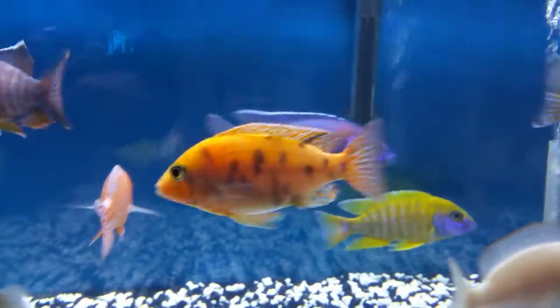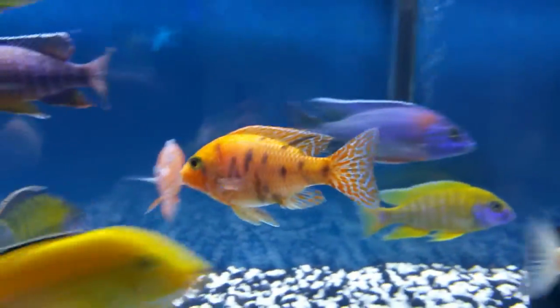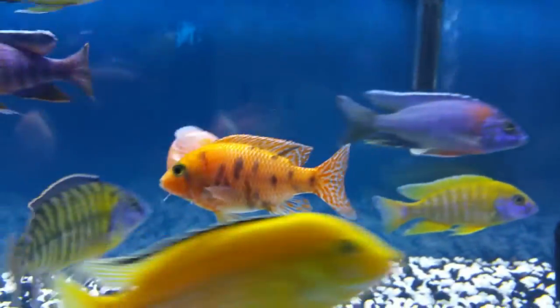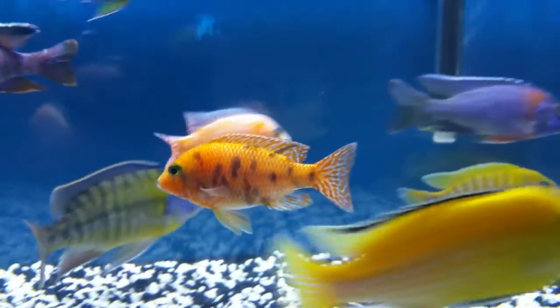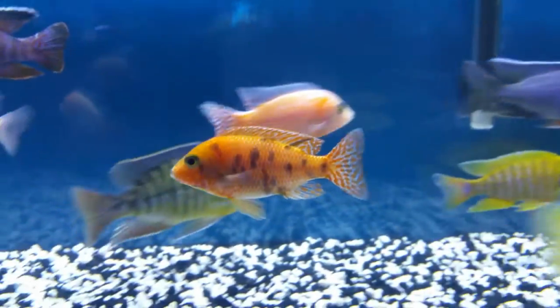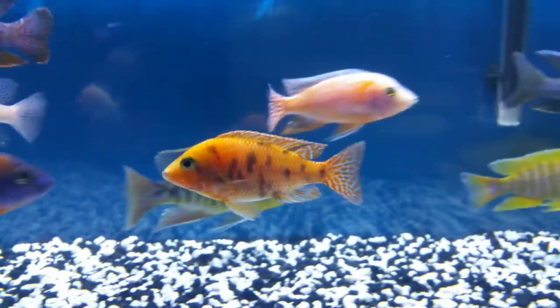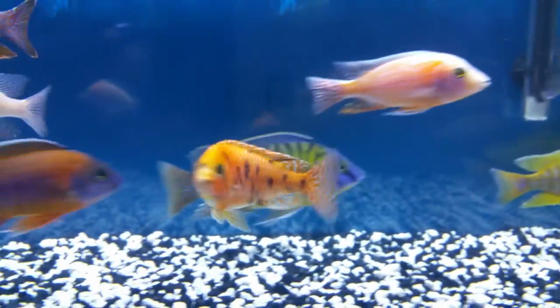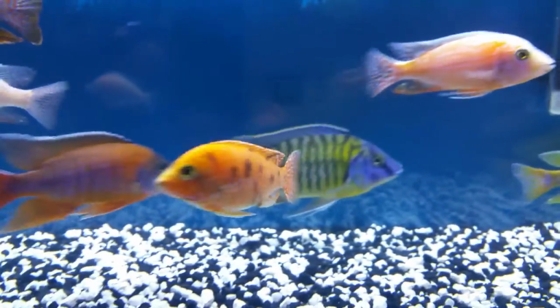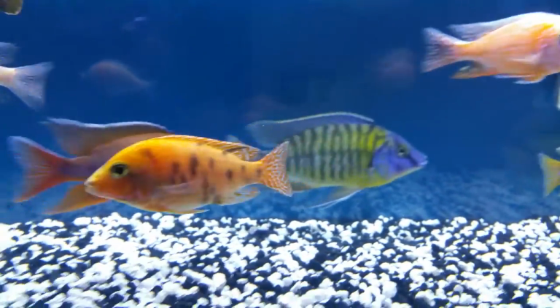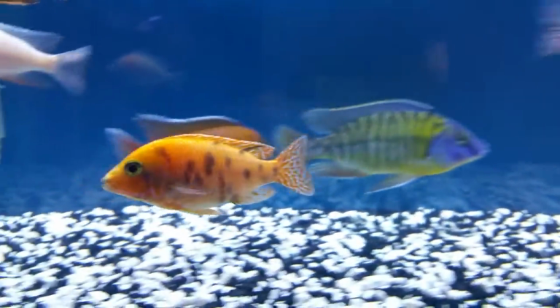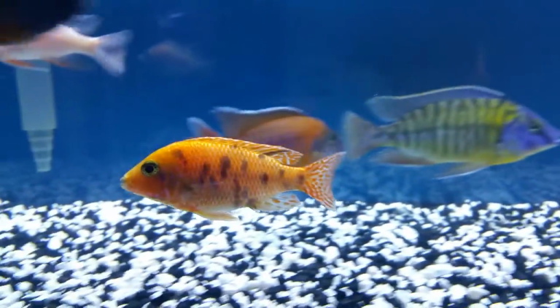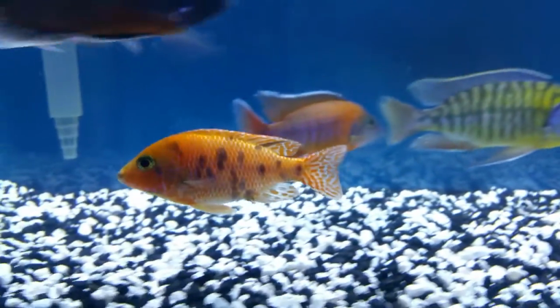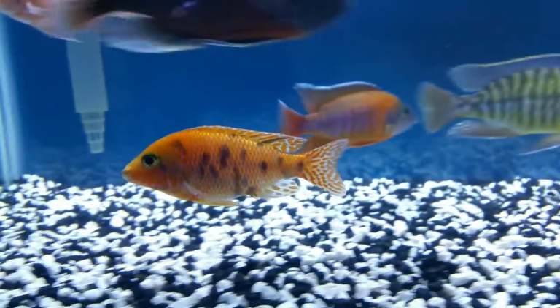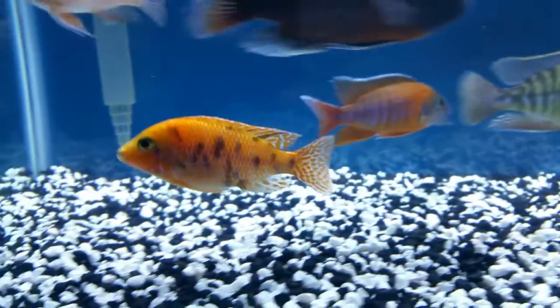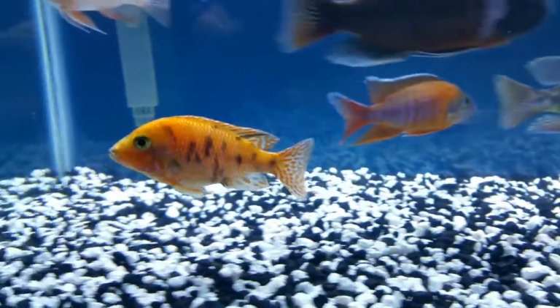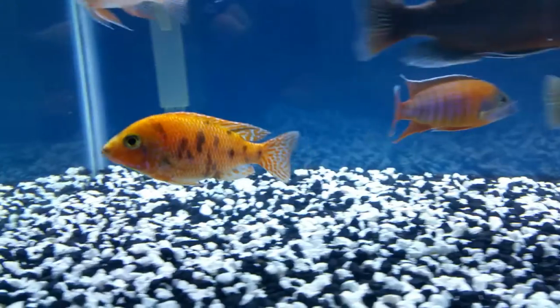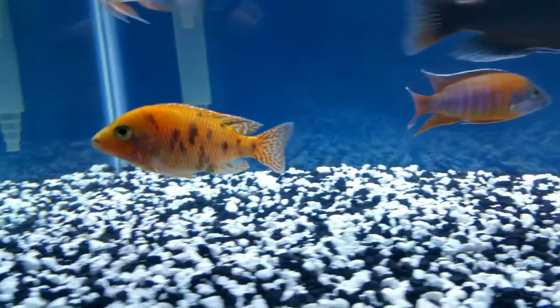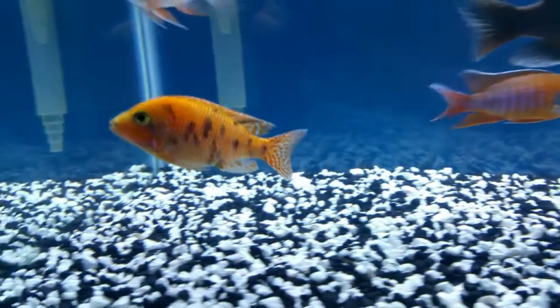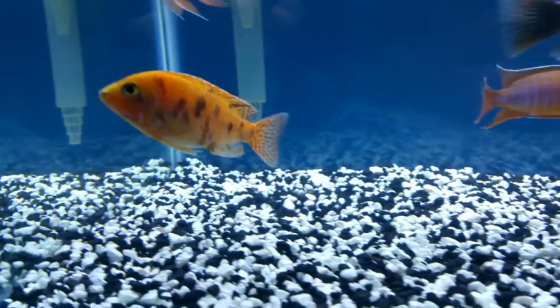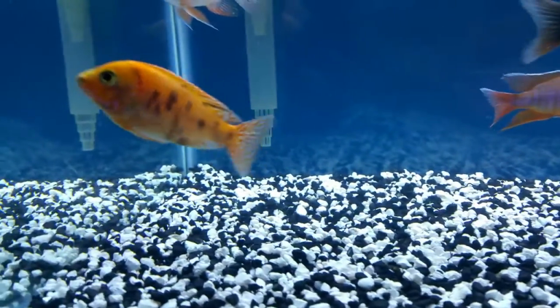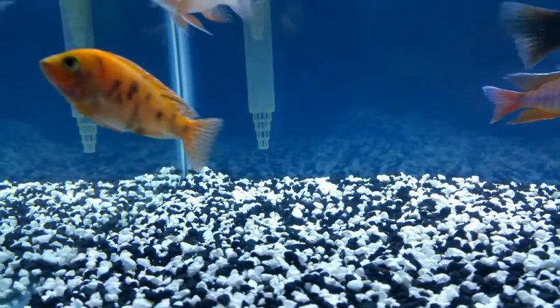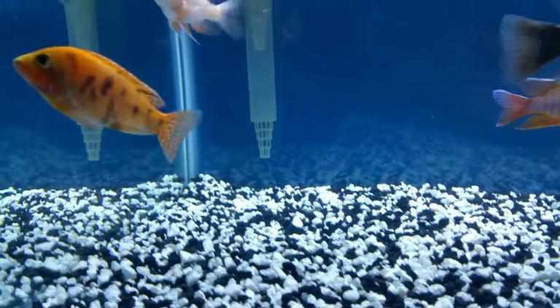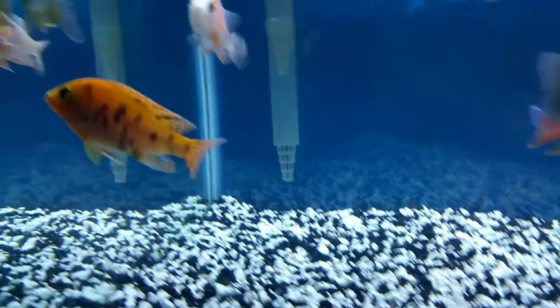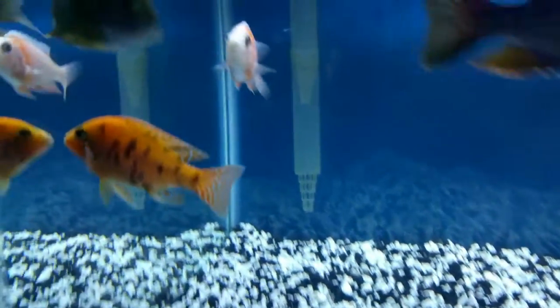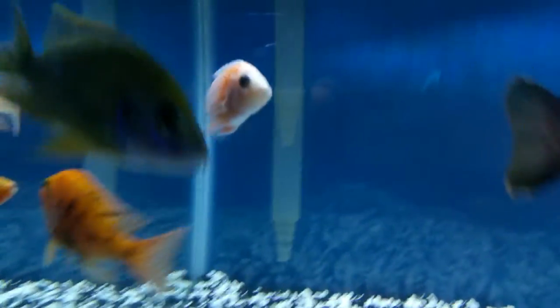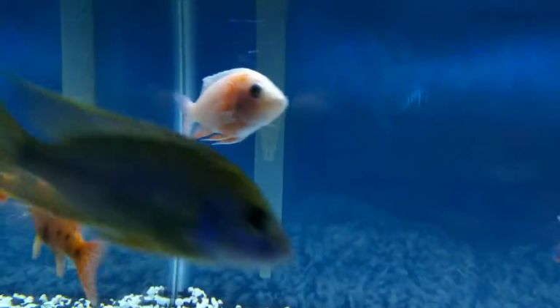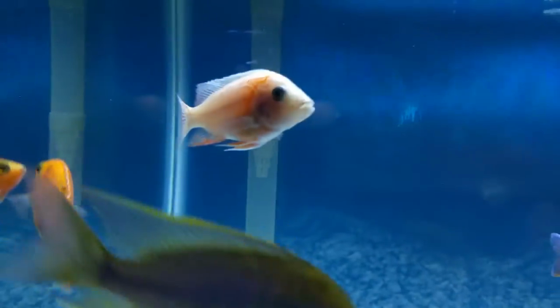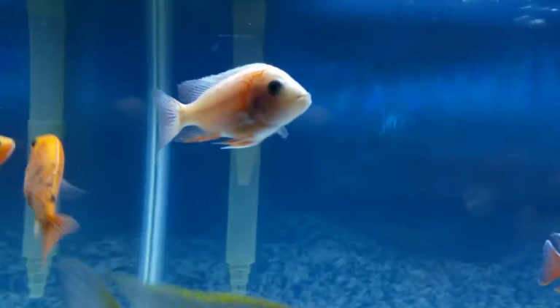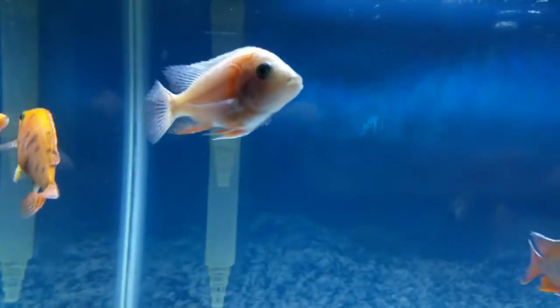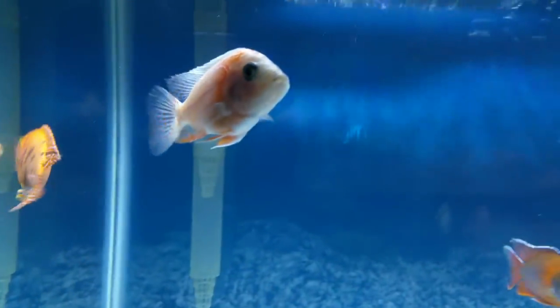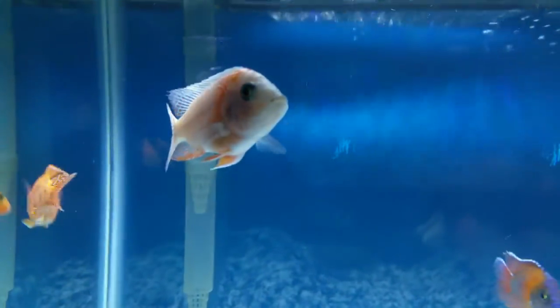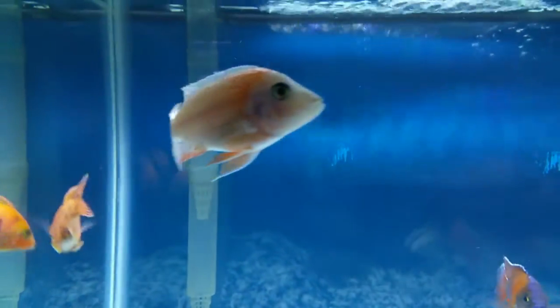Look at this OBI — the orange OBI. He spawned here with one of my babies; I'm proud of him. Also another guy, and this dragon blood spawned here too.